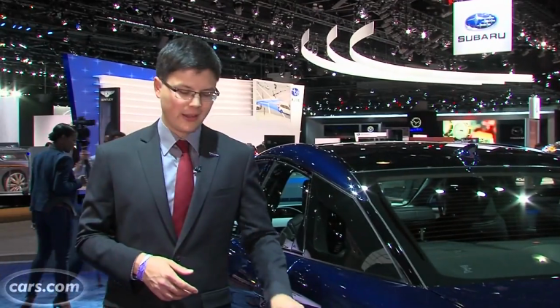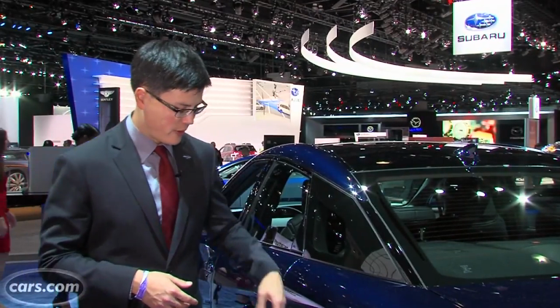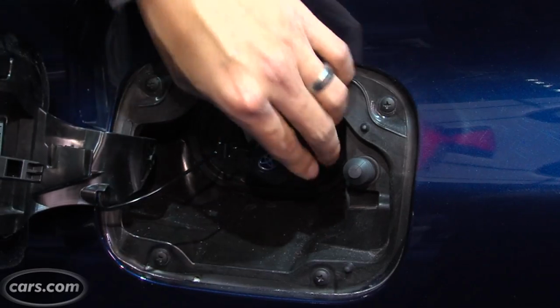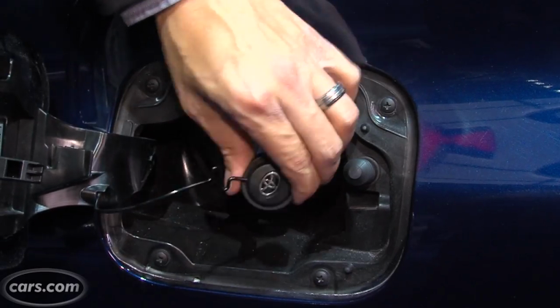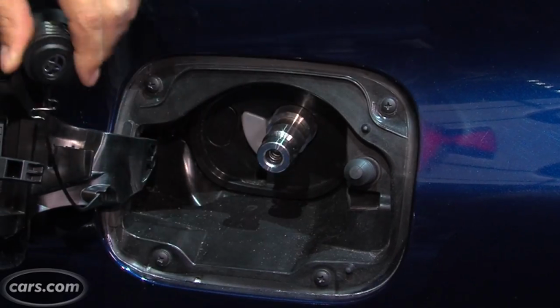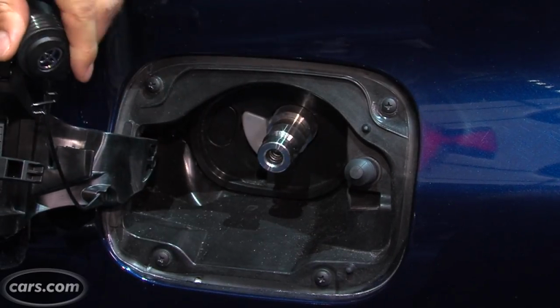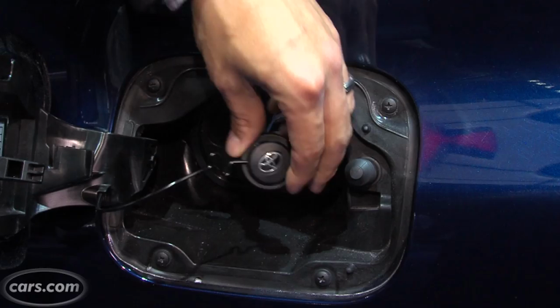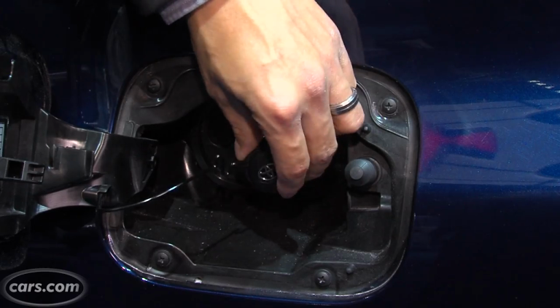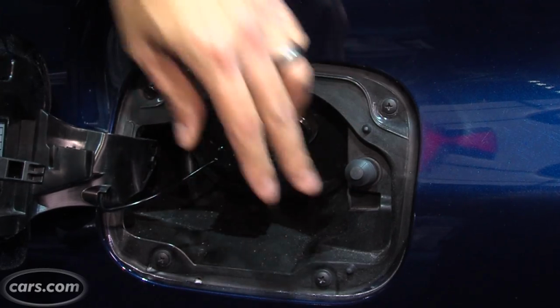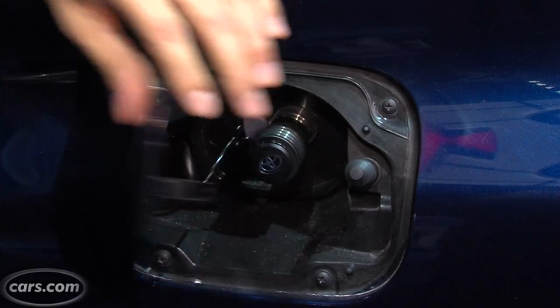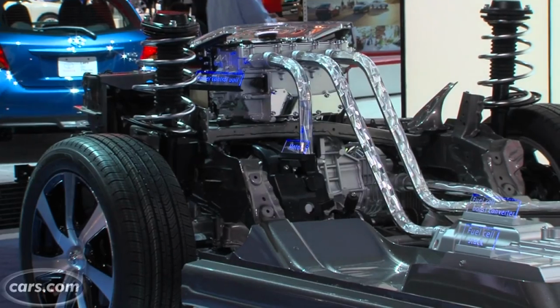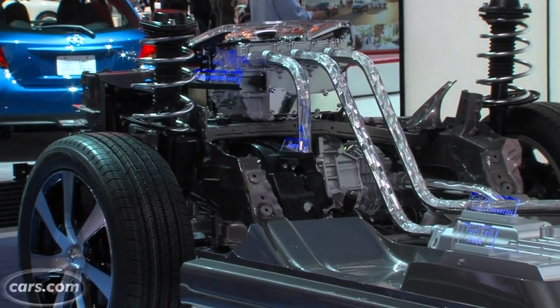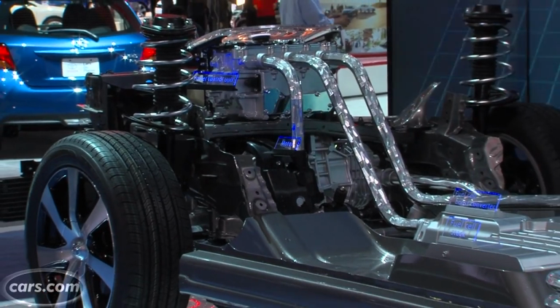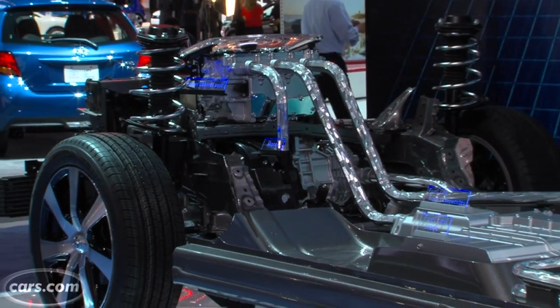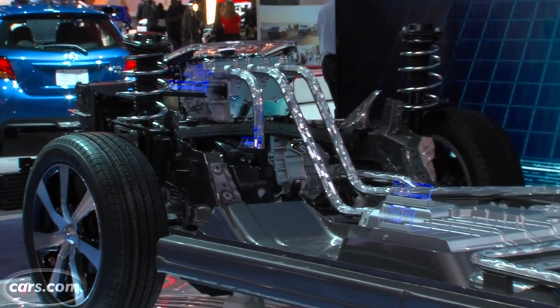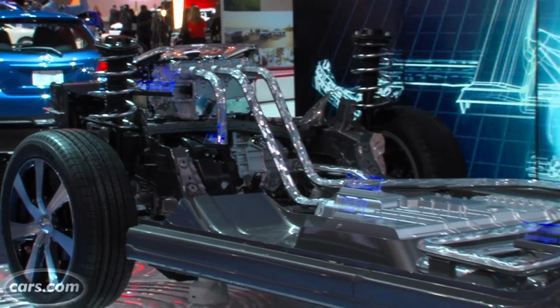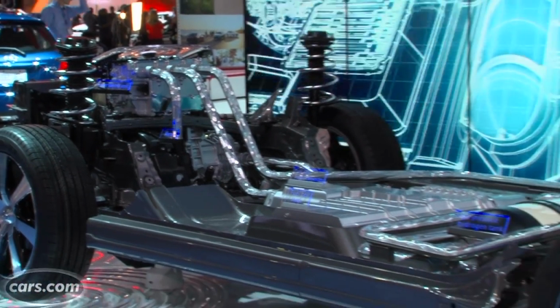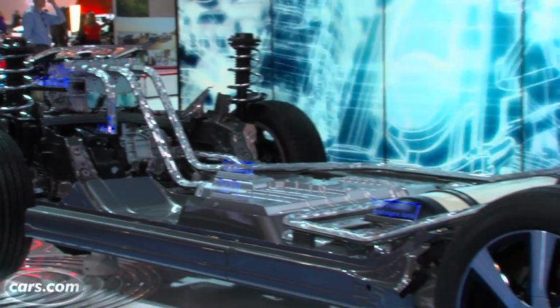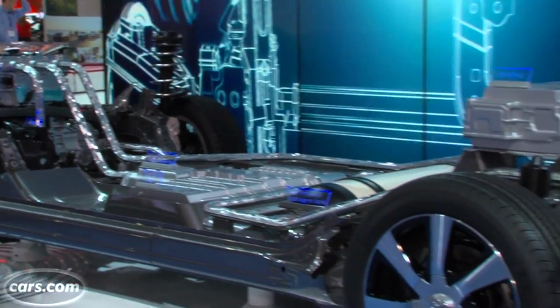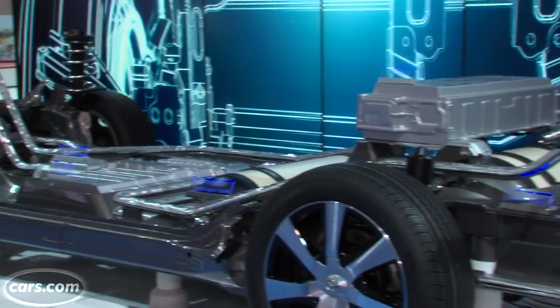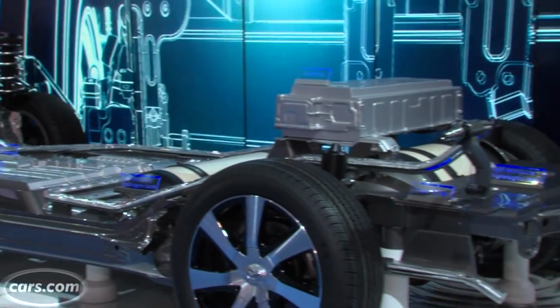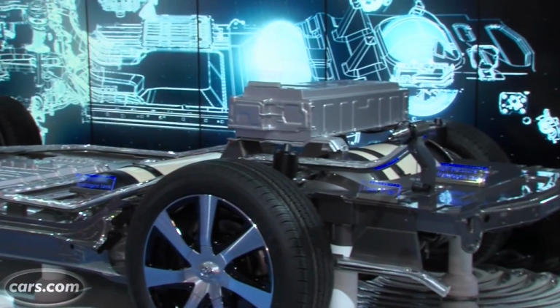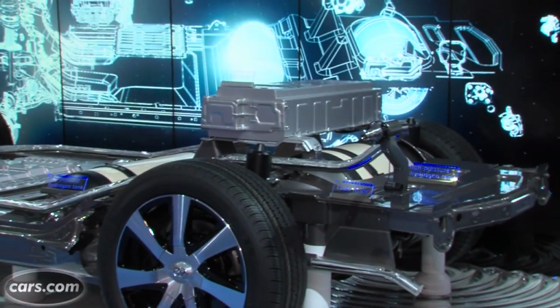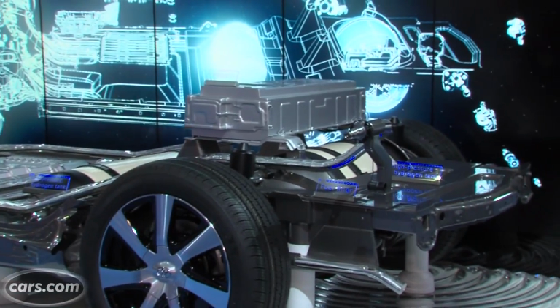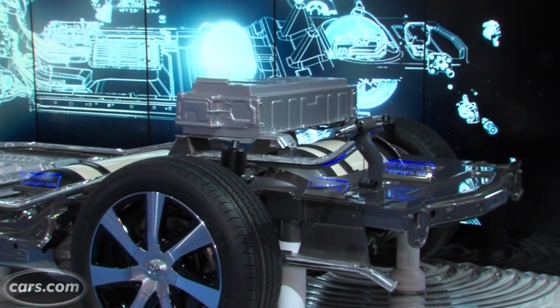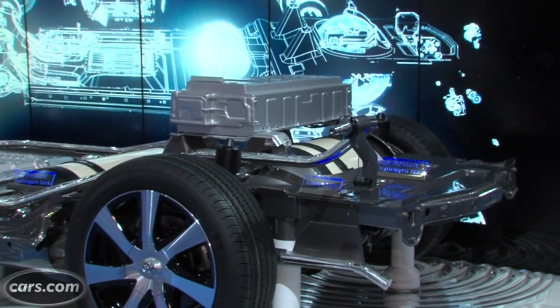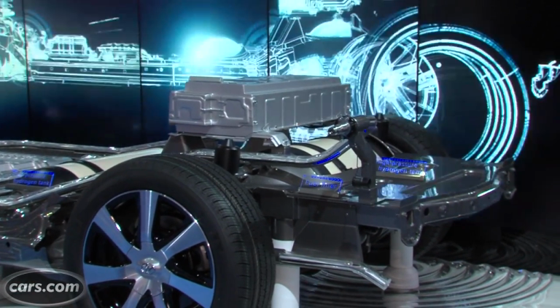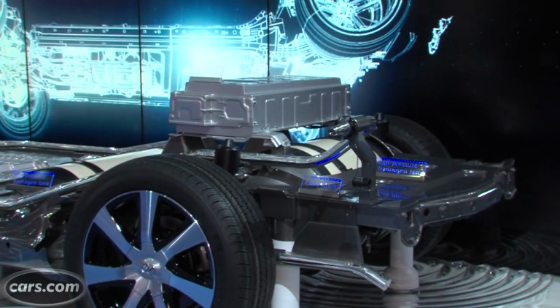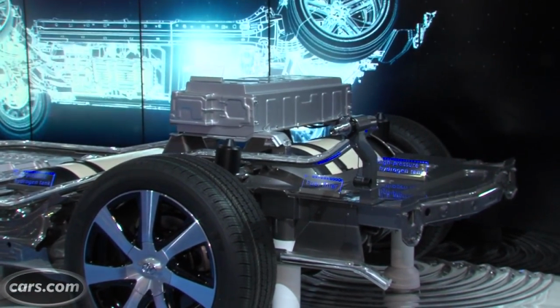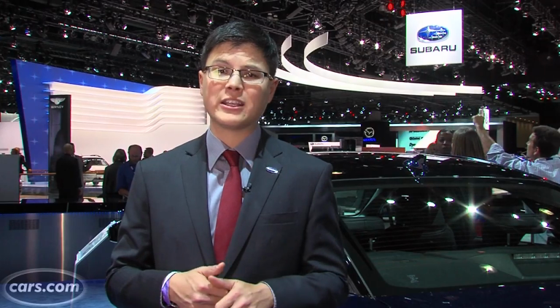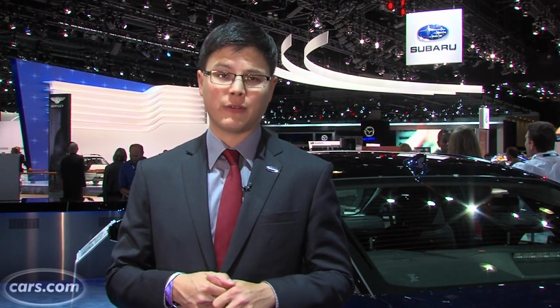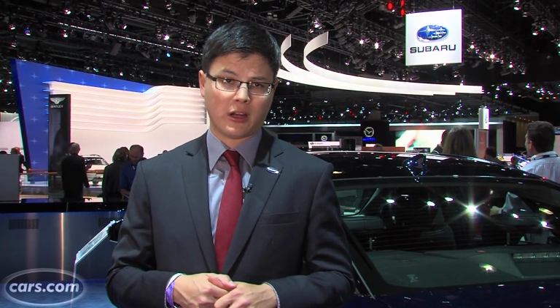Here's where you plug in. It takes about five minutes to fill up, and you get about 300 miles on a full tank of hydrogen, which a fuel cell converts into electricity to drive the front wheels. Toyota will actually cover the first three years of hydrogen fuel — a nice perk of owning the car.